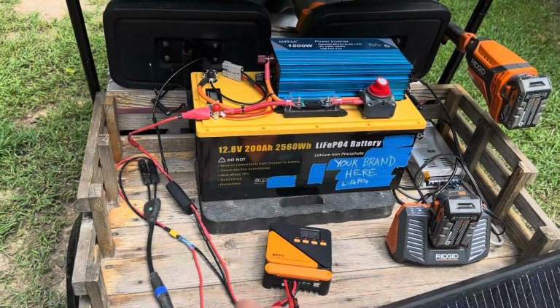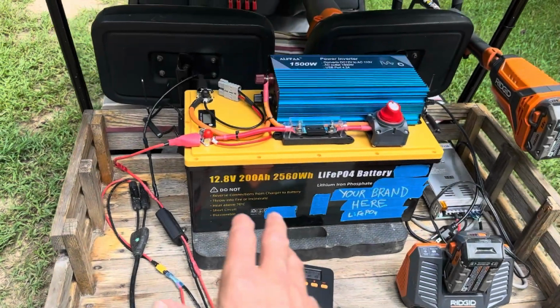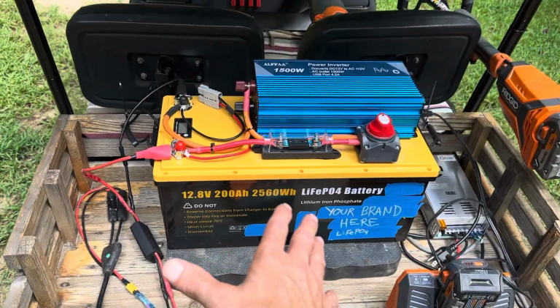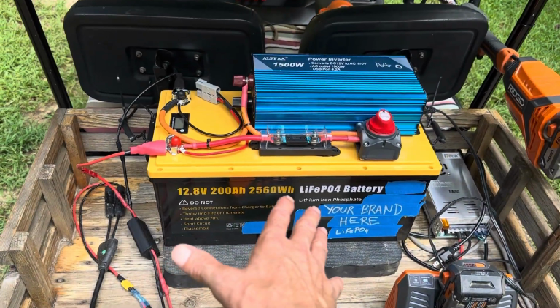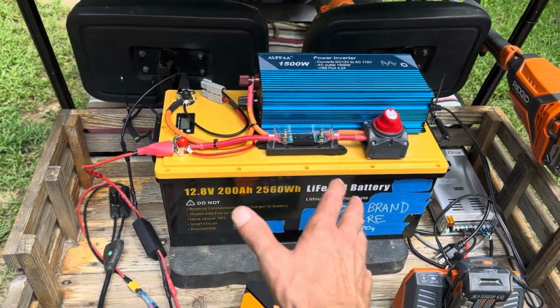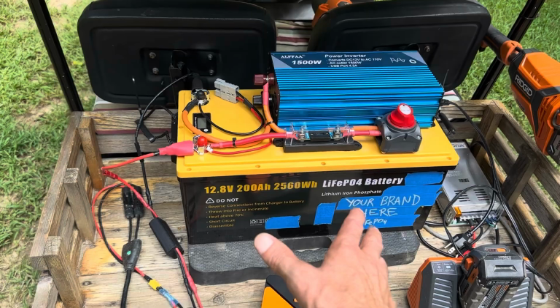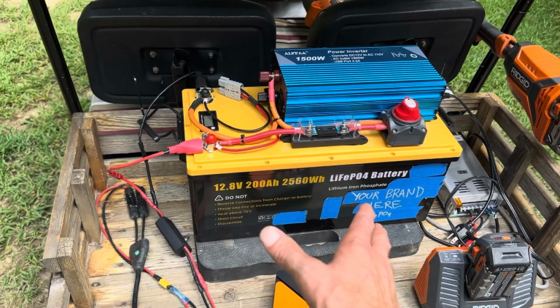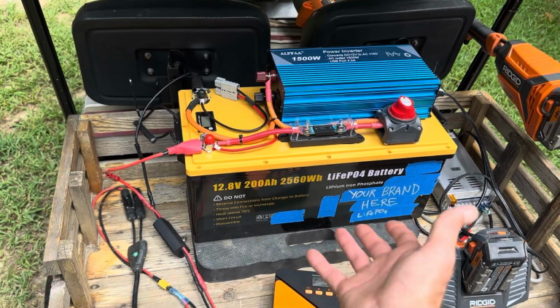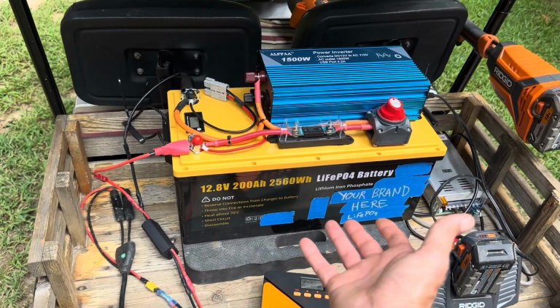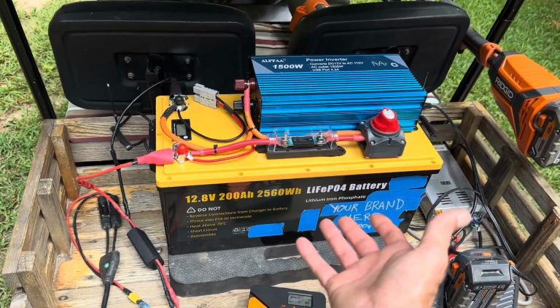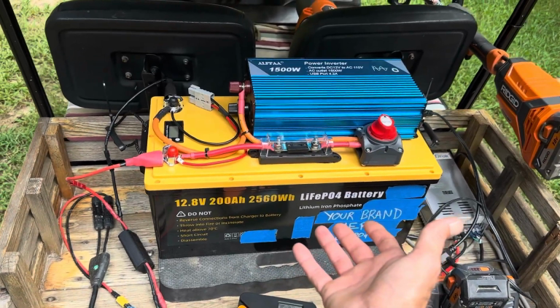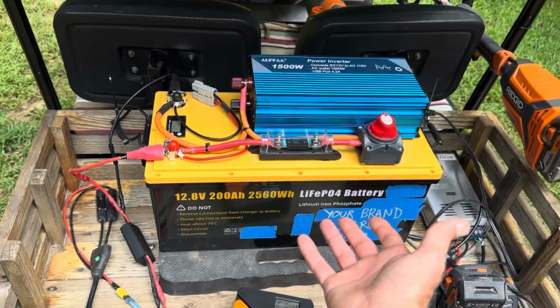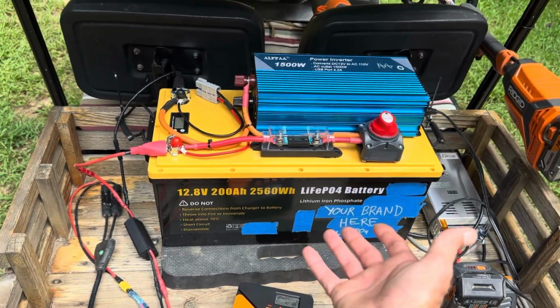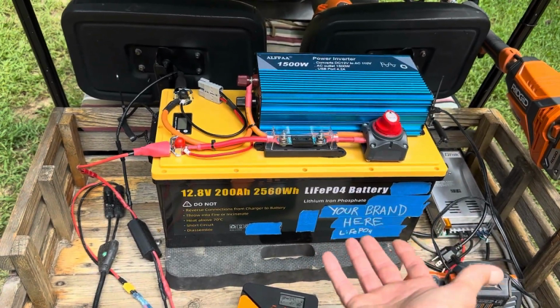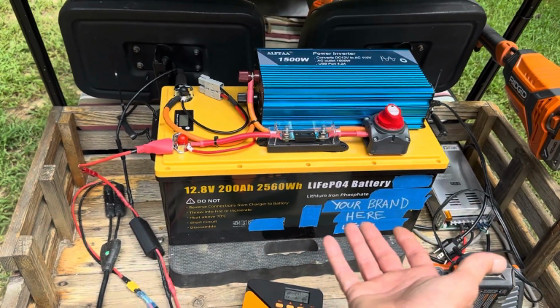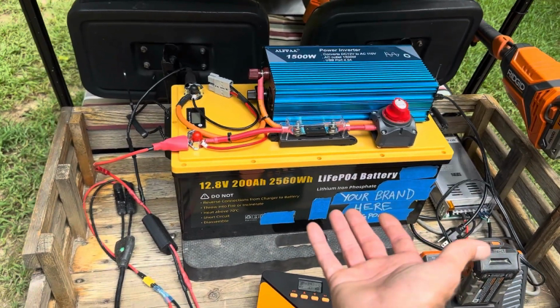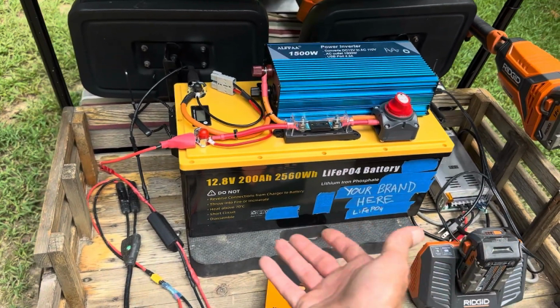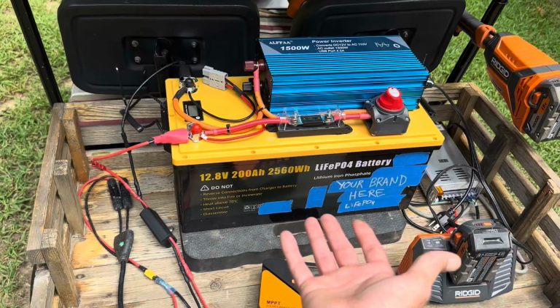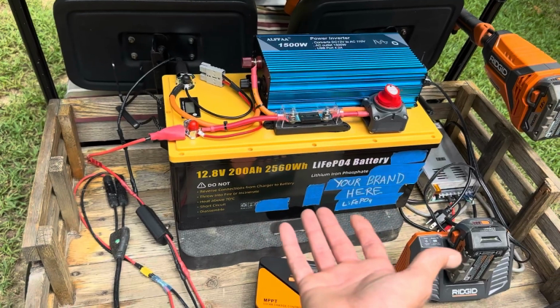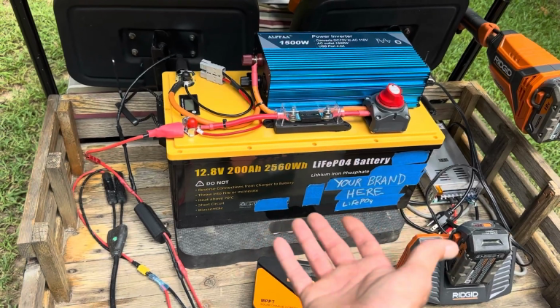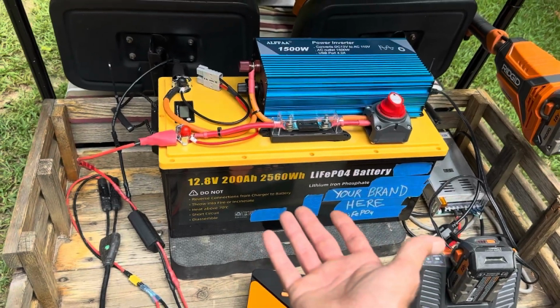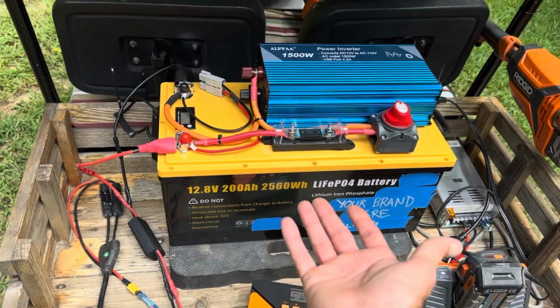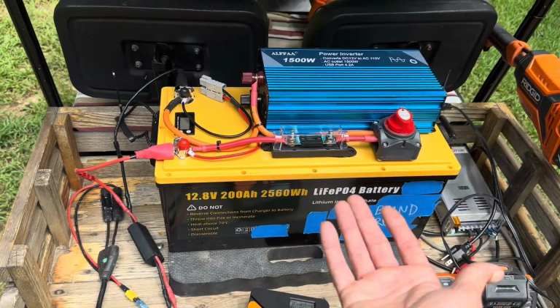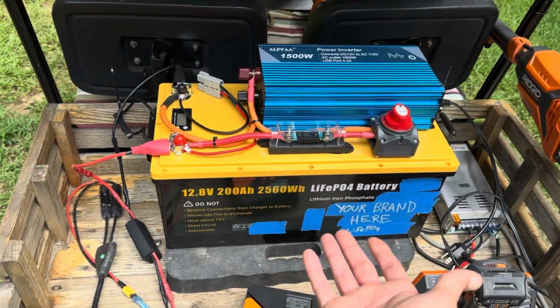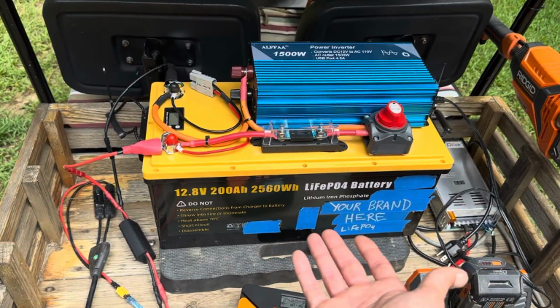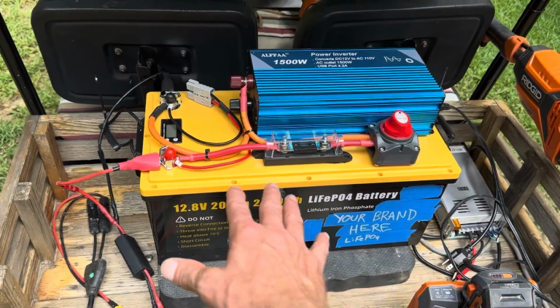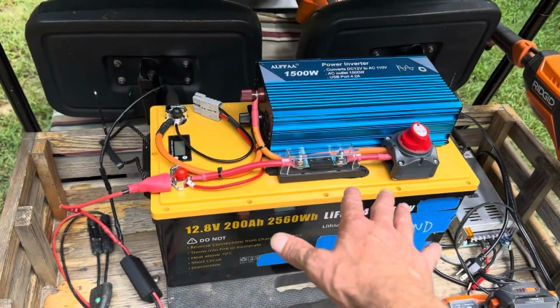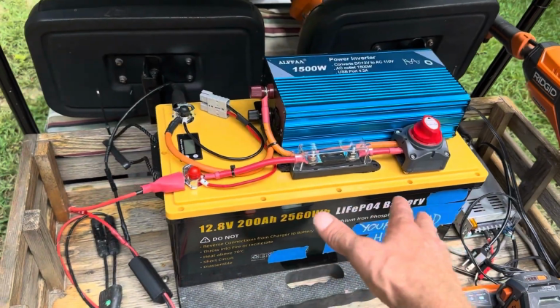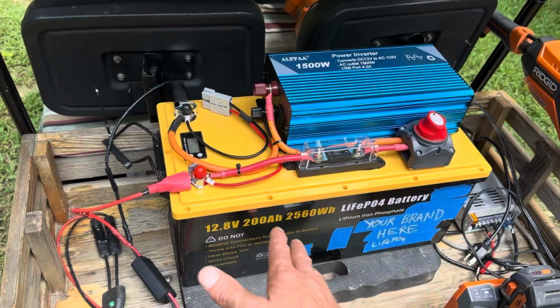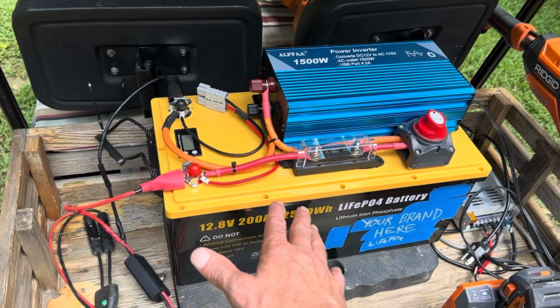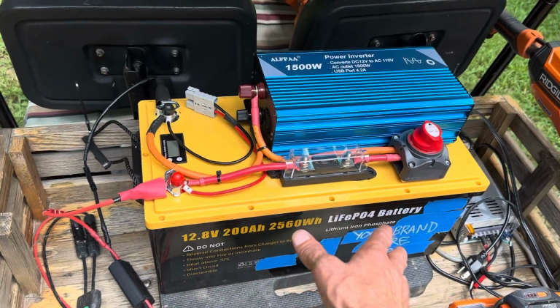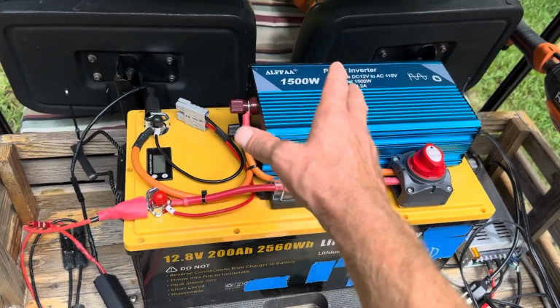I've got a little 200 amp hour lithium iron phosphate battery. I've had this battery for probably a year now and it sat in the shop most of the time. I got it on sale — one of those lightning deals — so it was real cheap. It's a 200 amp hour 12 volt lithium iron phosphate battery.